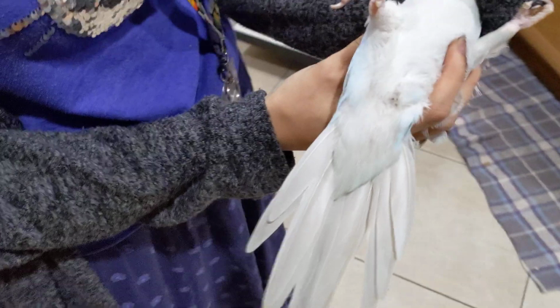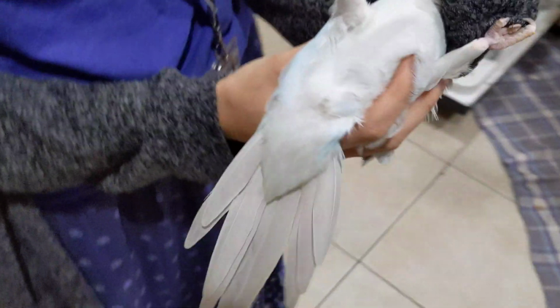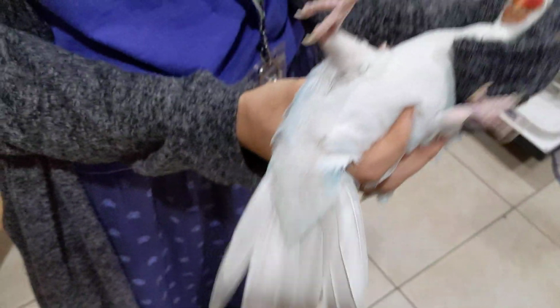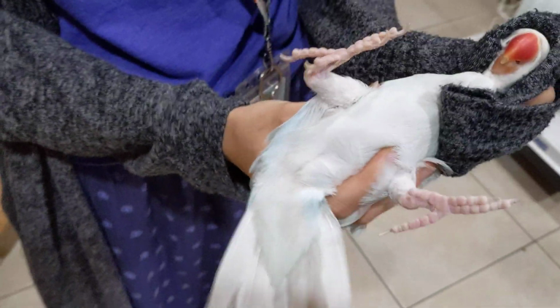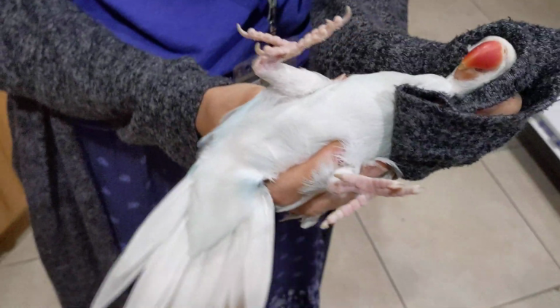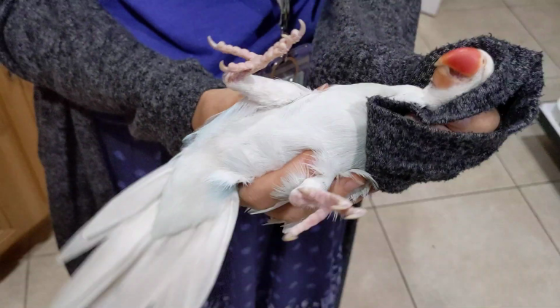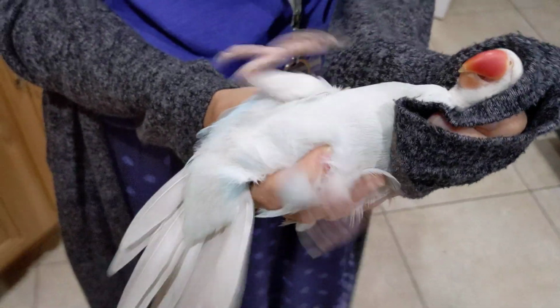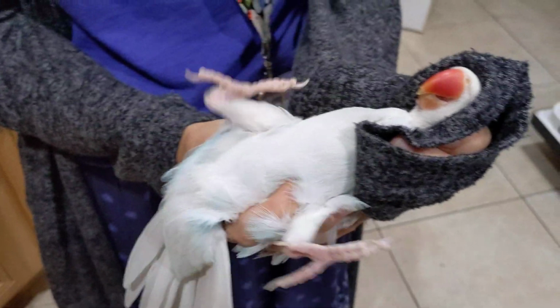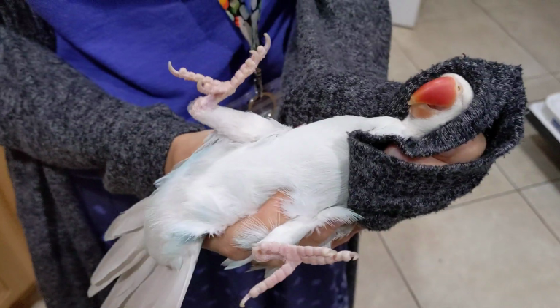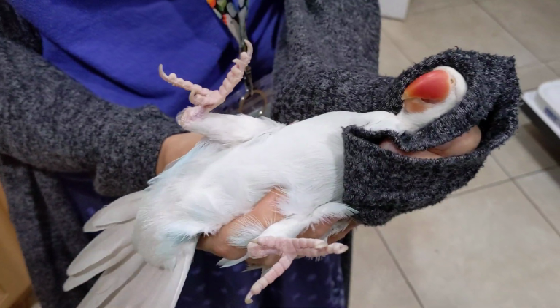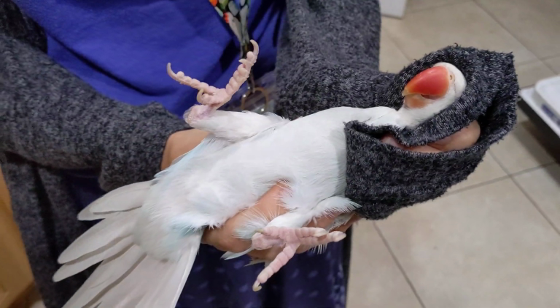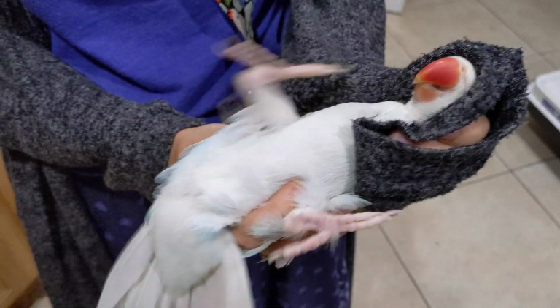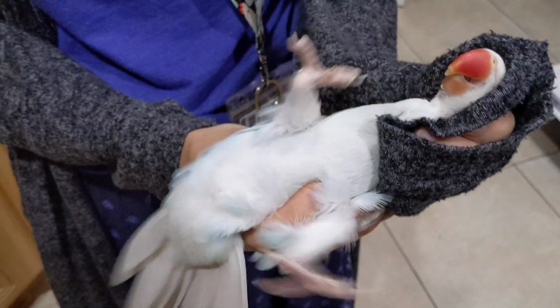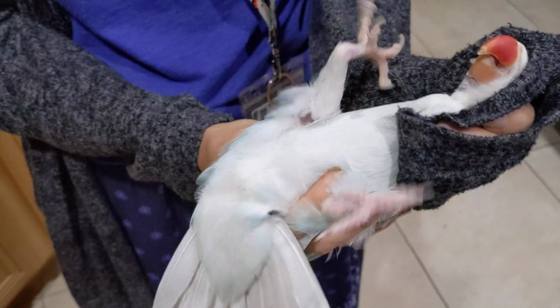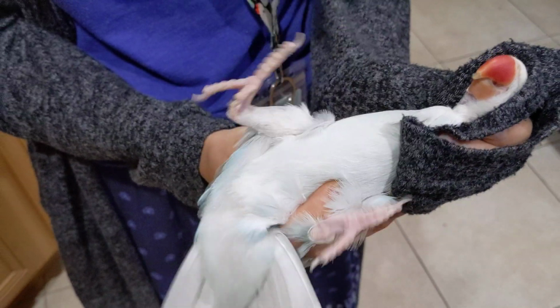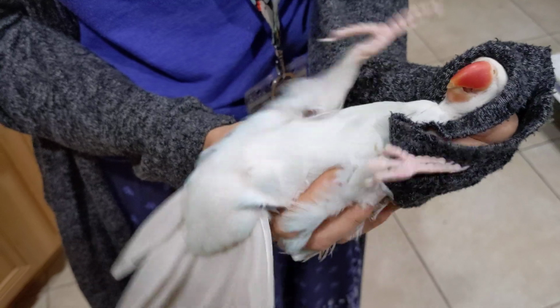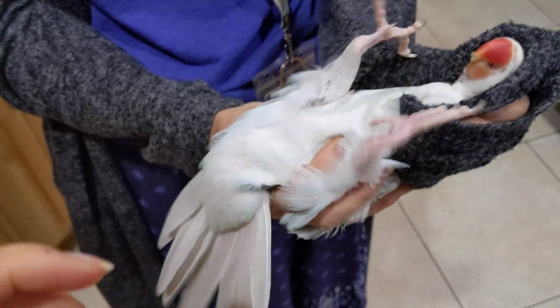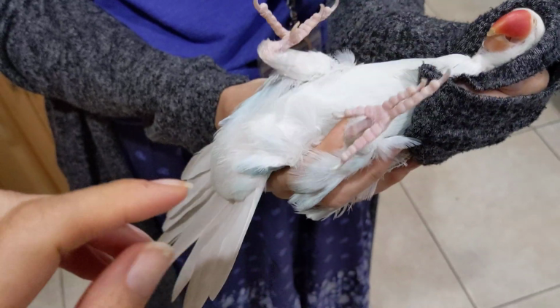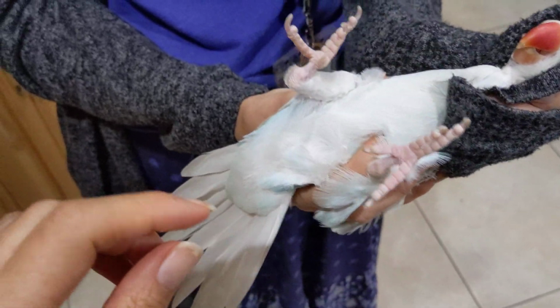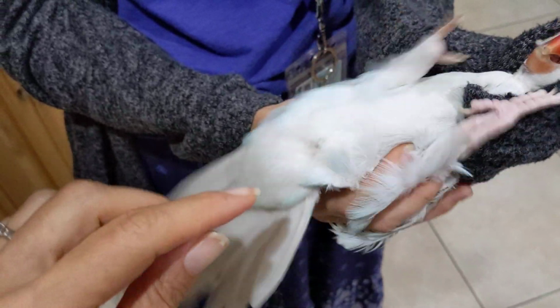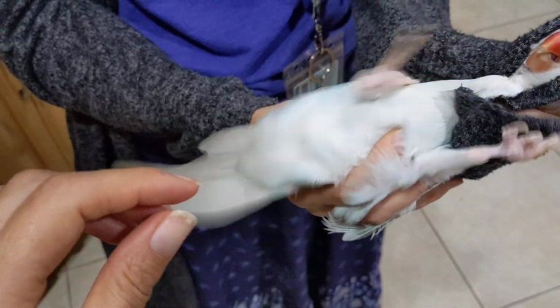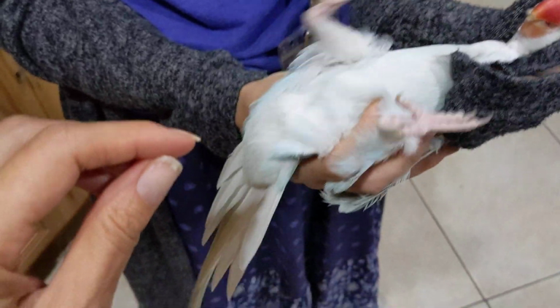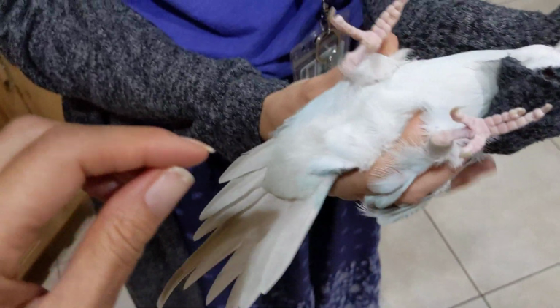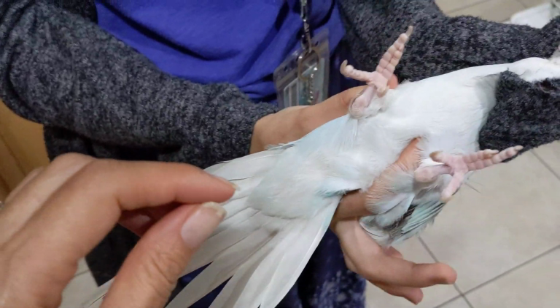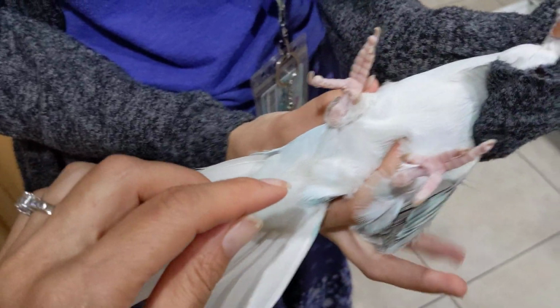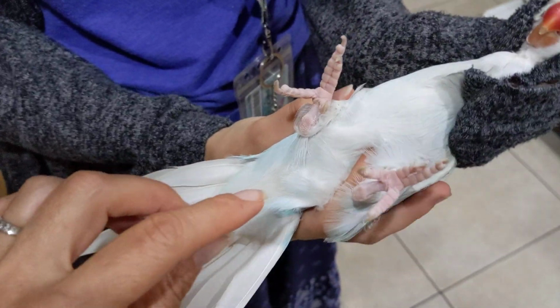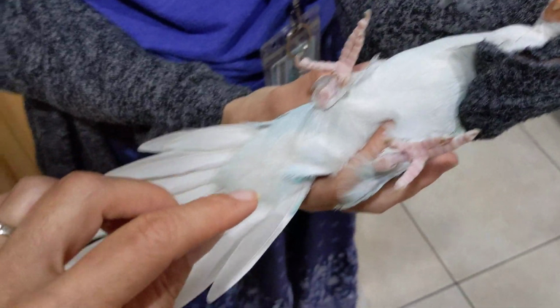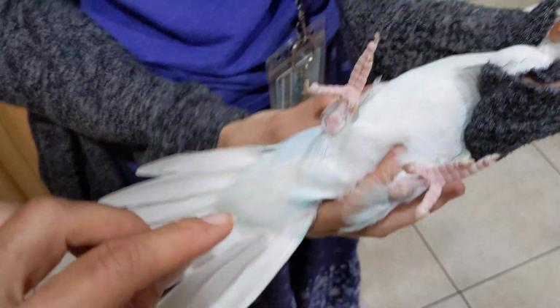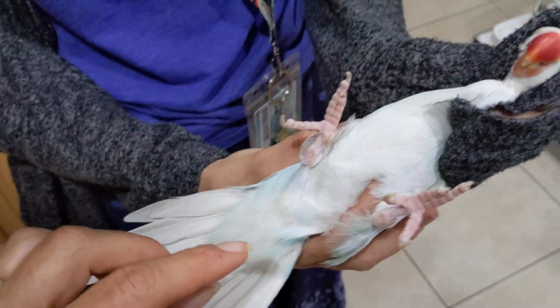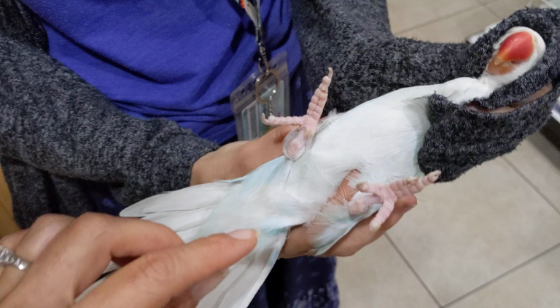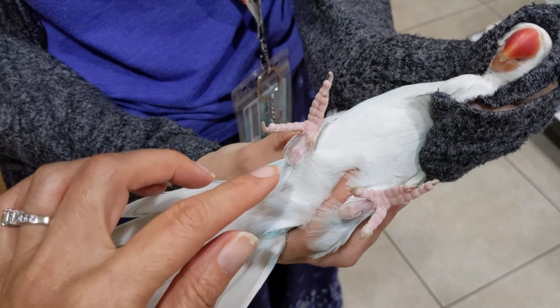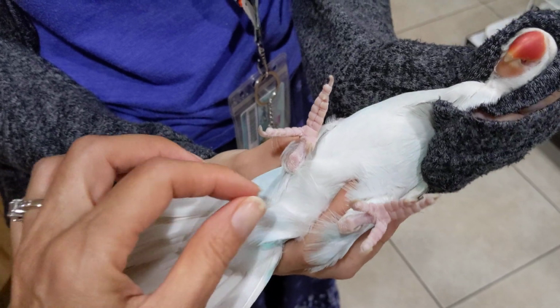Hello, Parrot Bliss. Today we're doing a very quick video on how to do a DNA test for your bird, if you want to find out the gender, because a lot of birds are sexually monomorphic, which means you can't tell the difference.